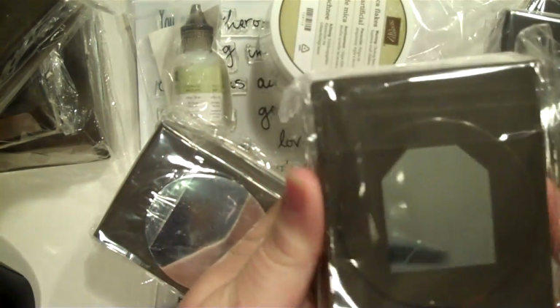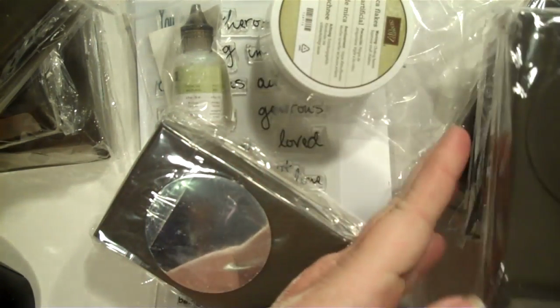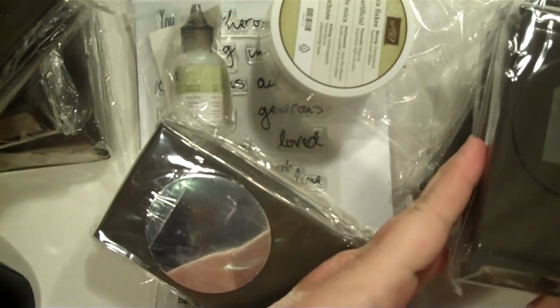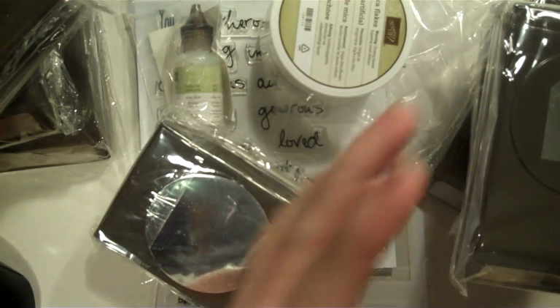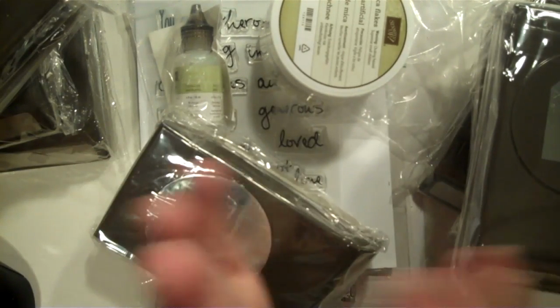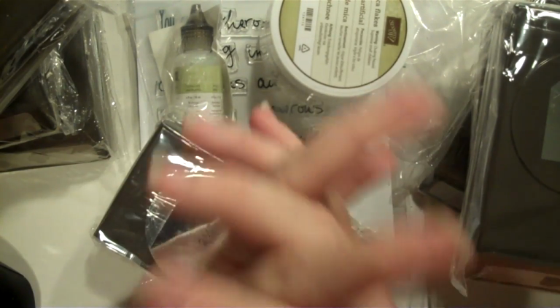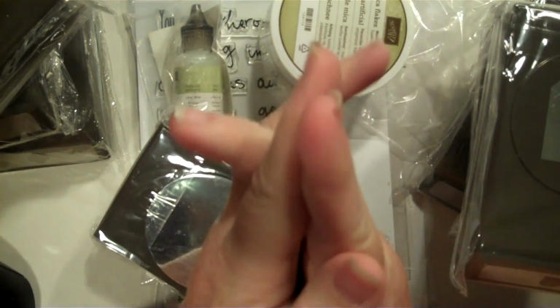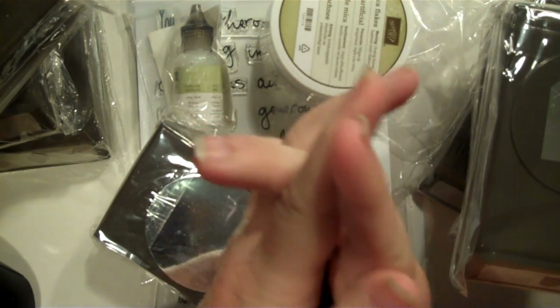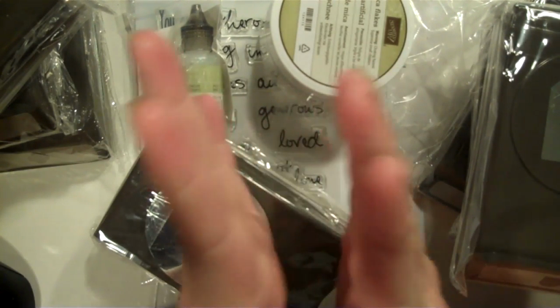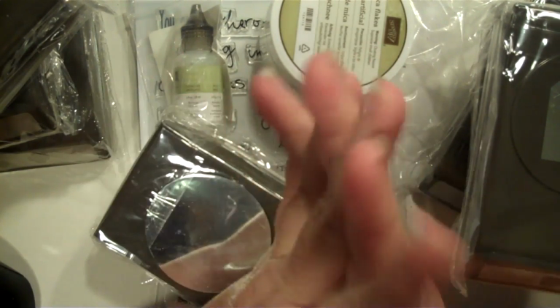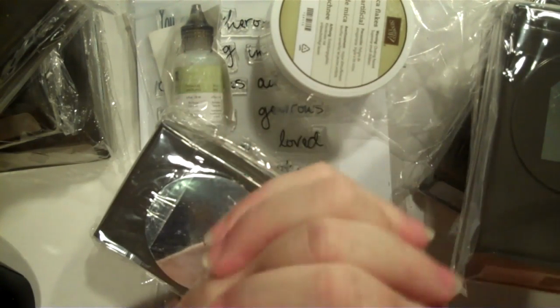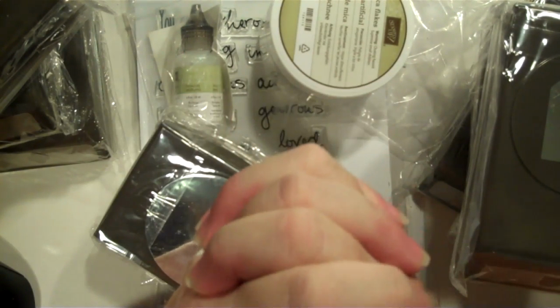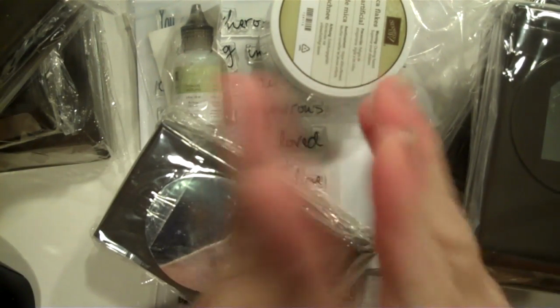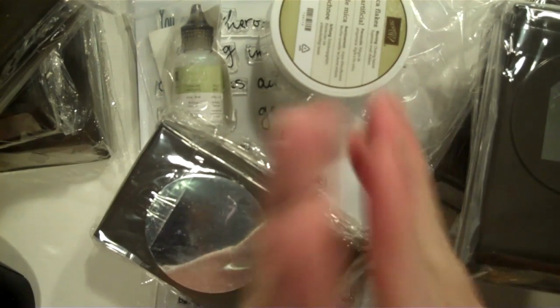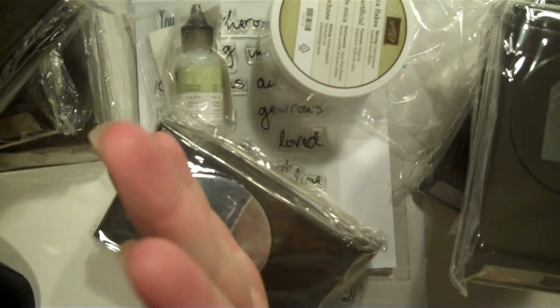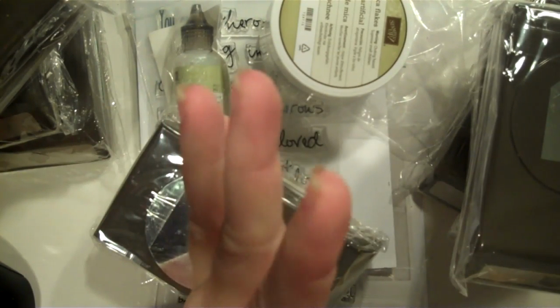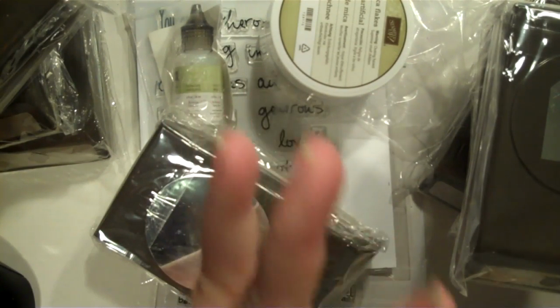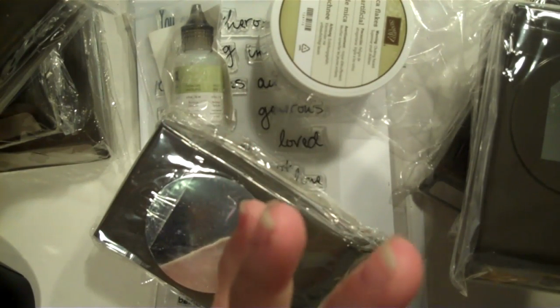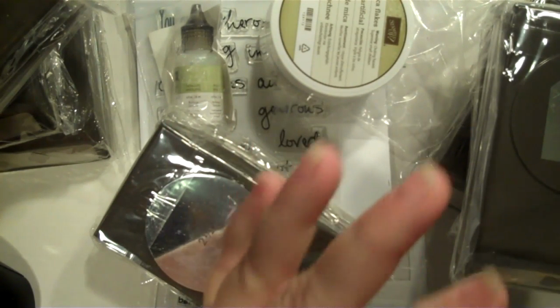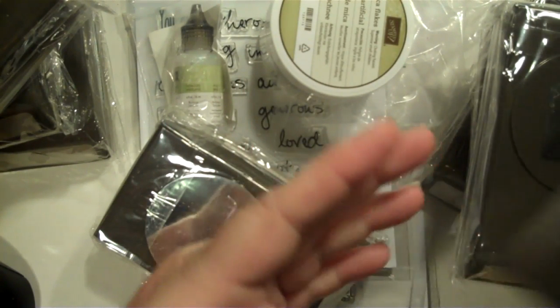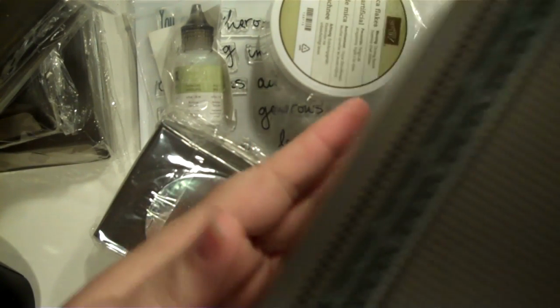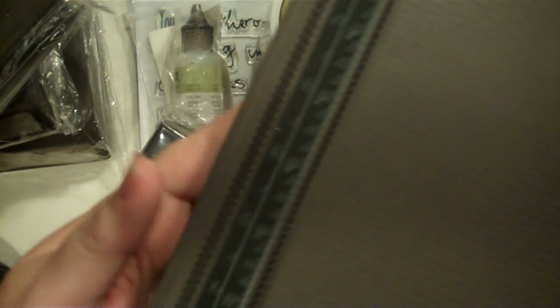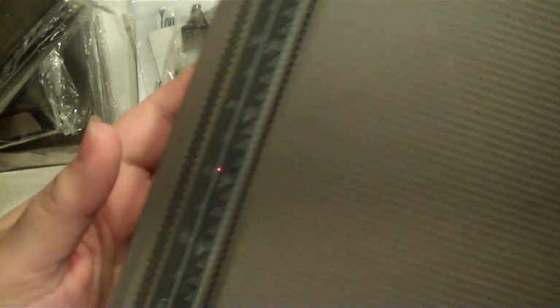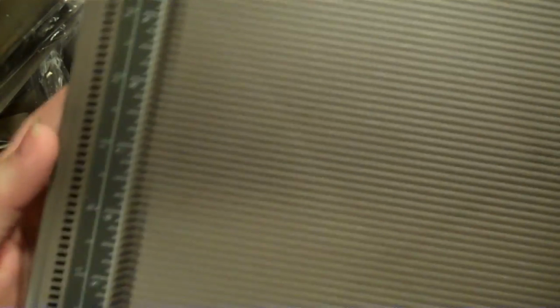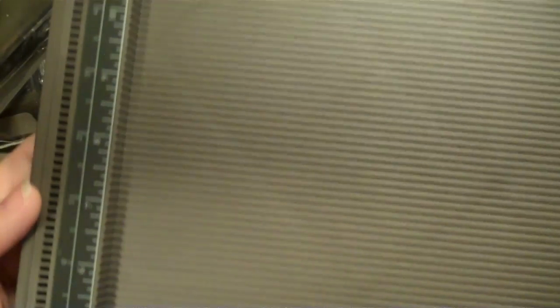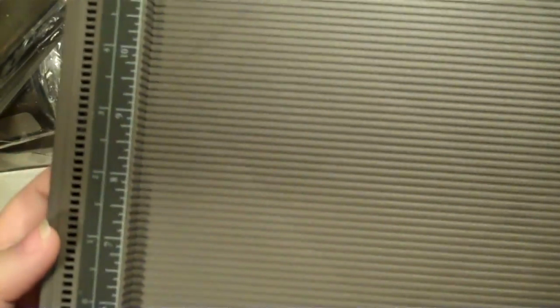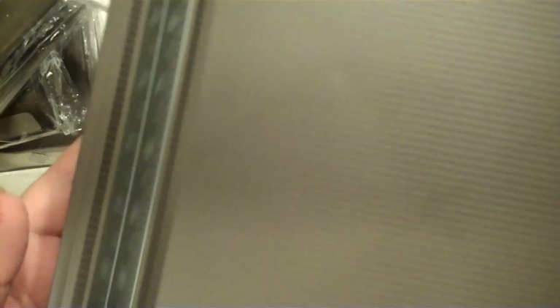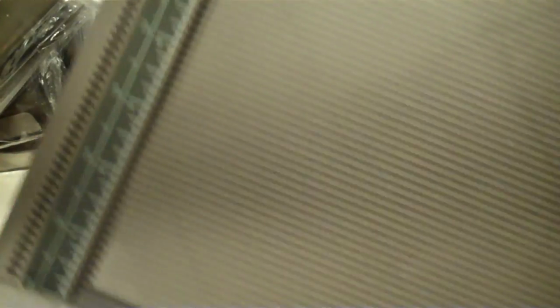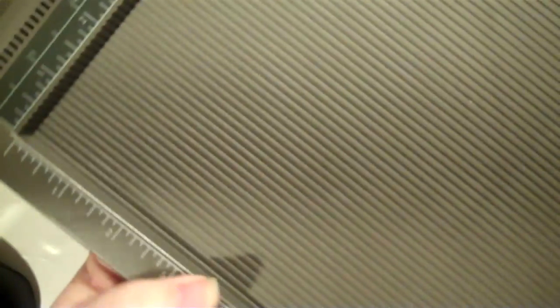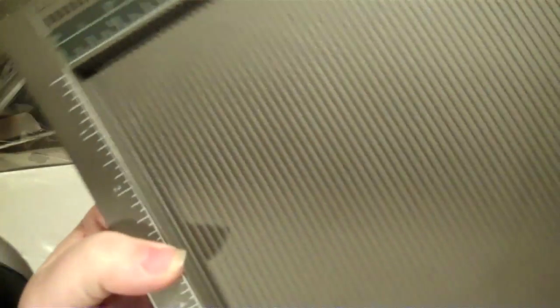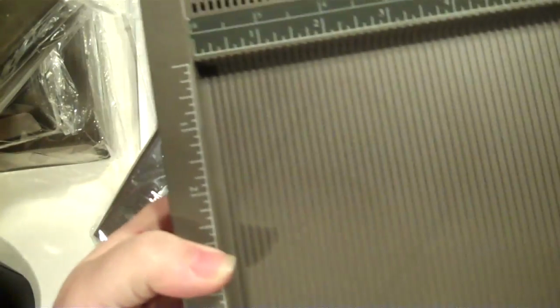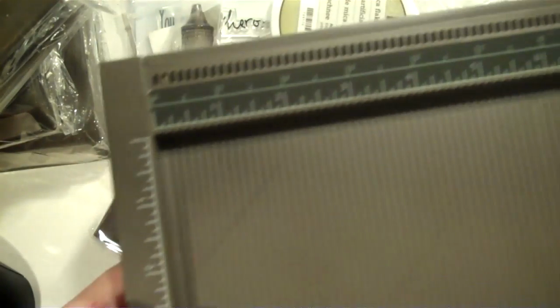Now I got one other thing that I am just chomping at the bit to show you all. I know I can't get the whole thing in frame, but it is the Stampin' Up Scoreboard.